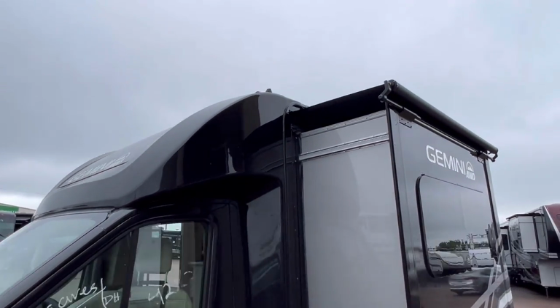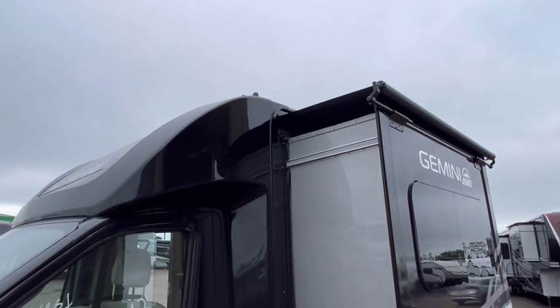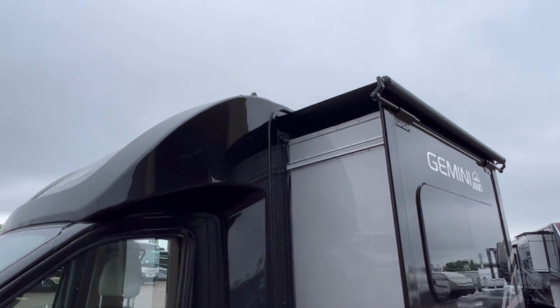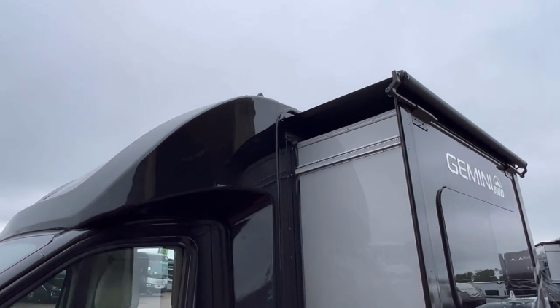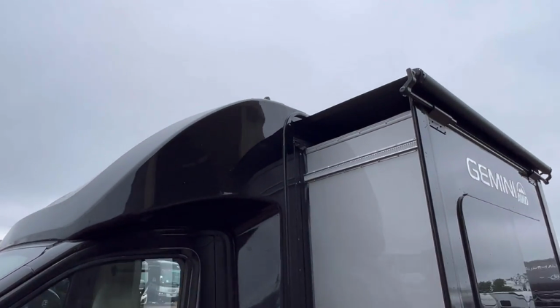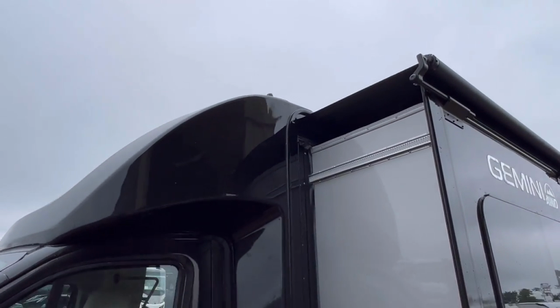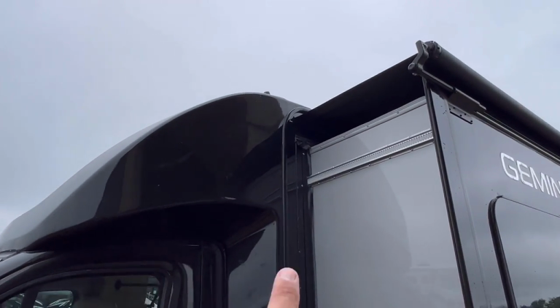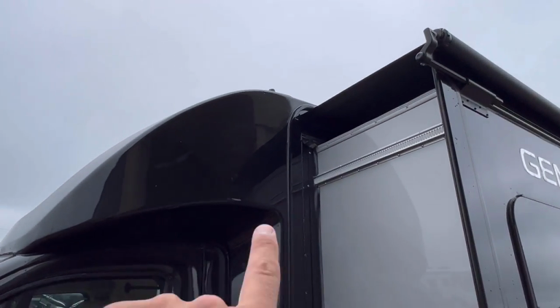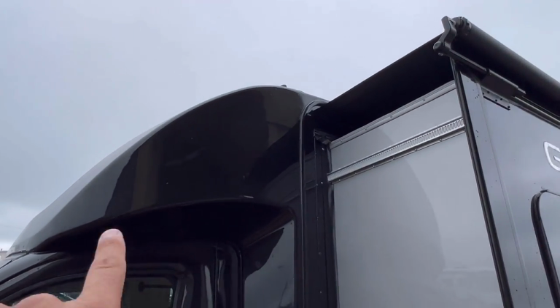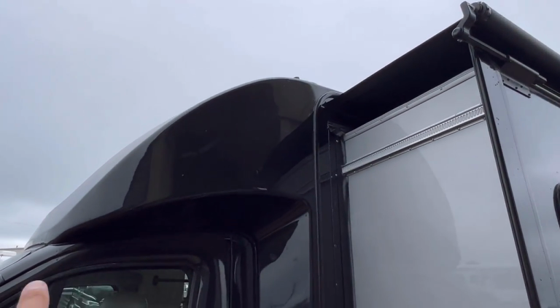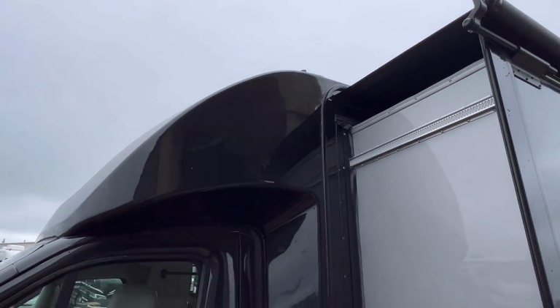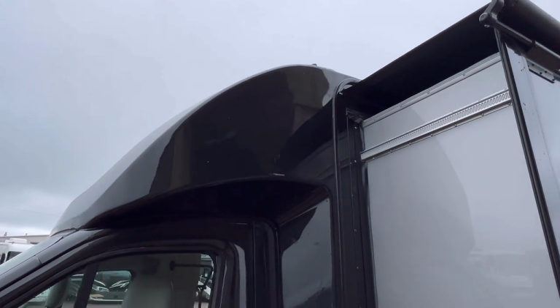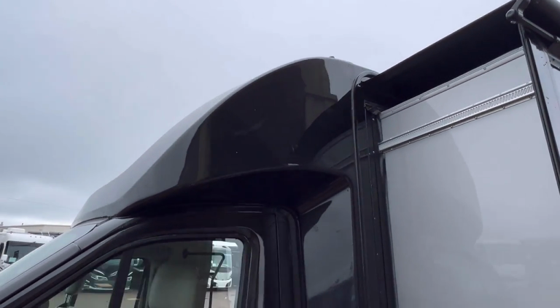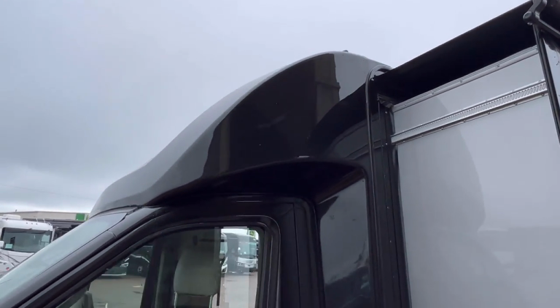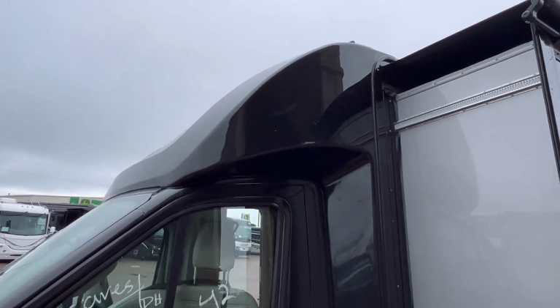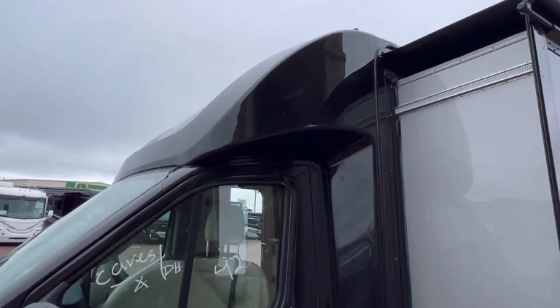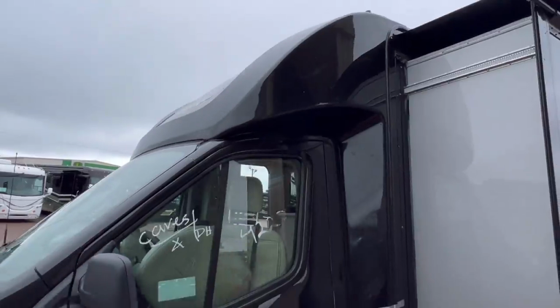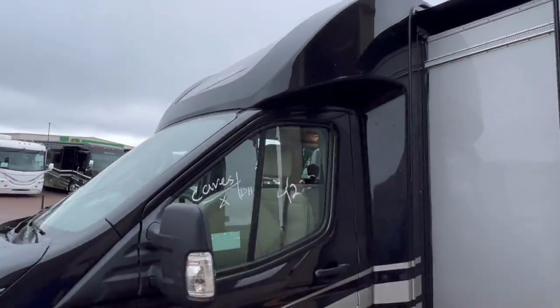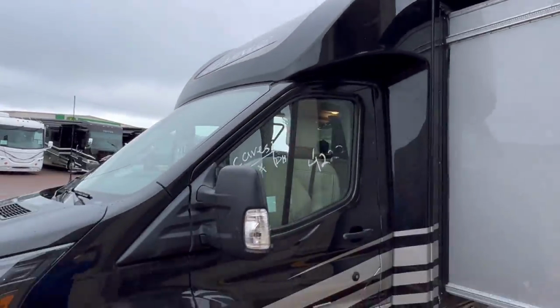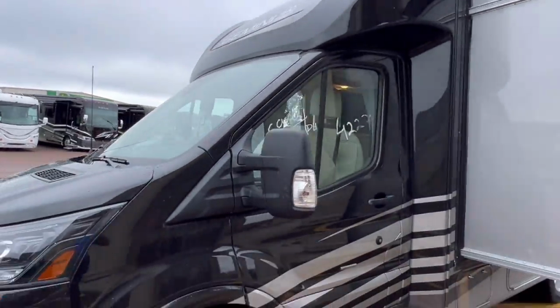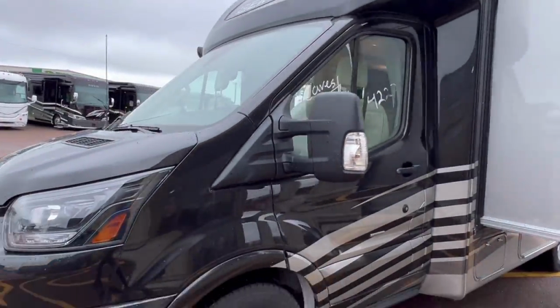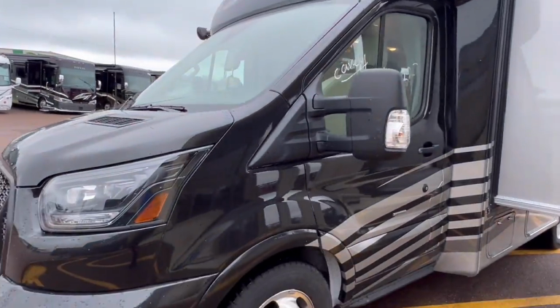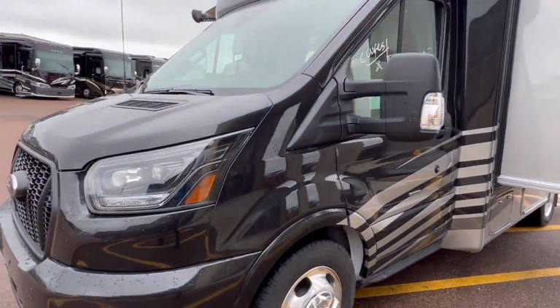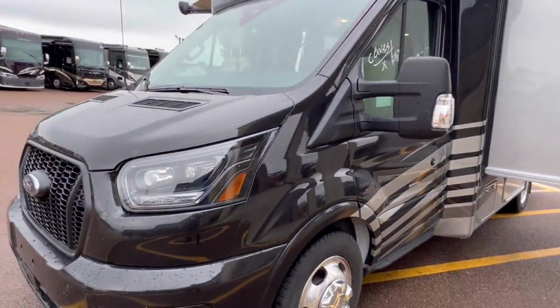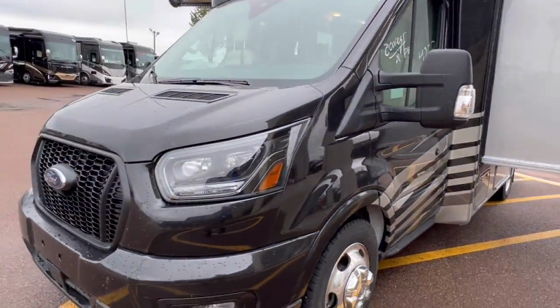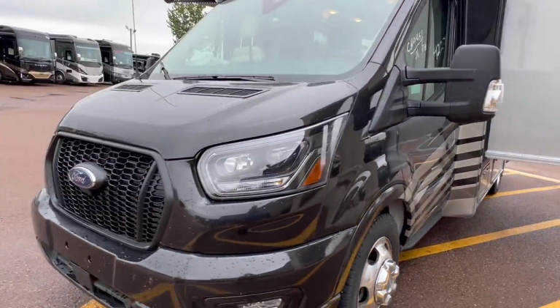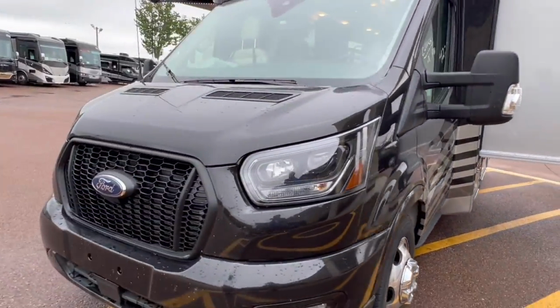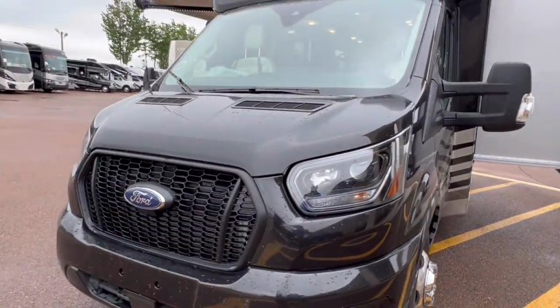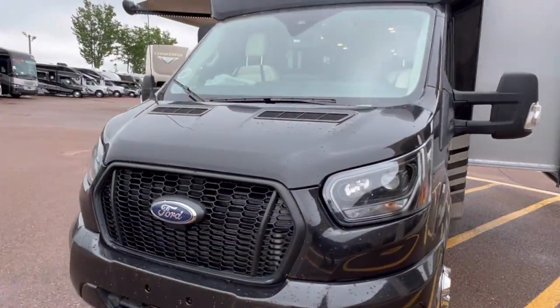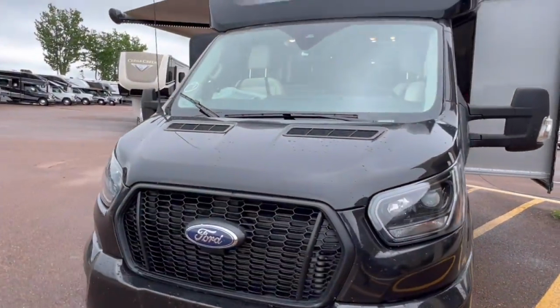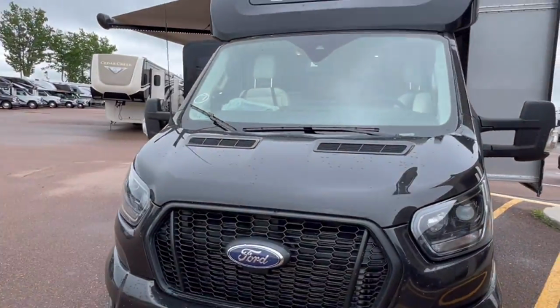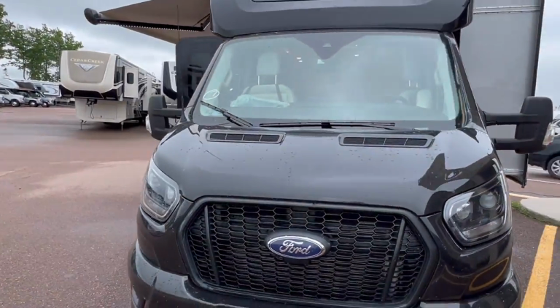On the Gemini, this front cap has fewer seams, meaning less opportunity for water intrusion. It's a beautiful cap.